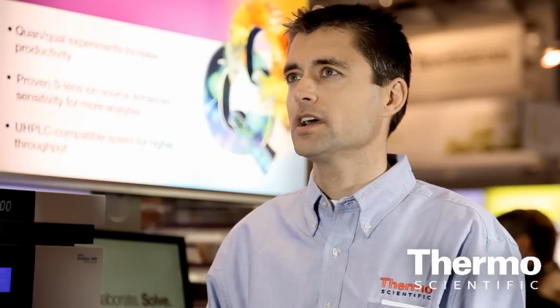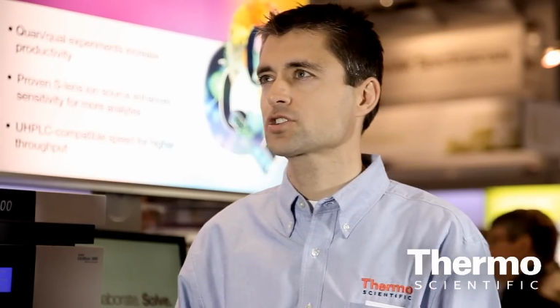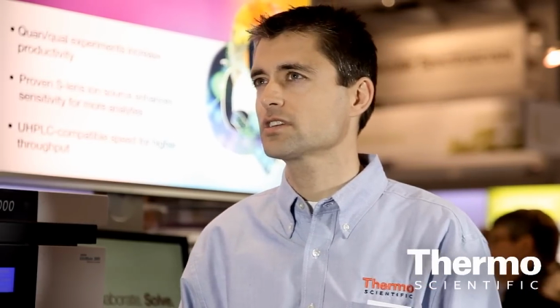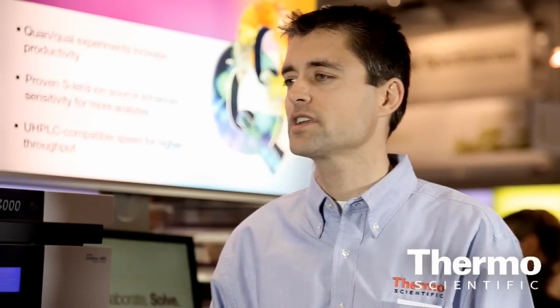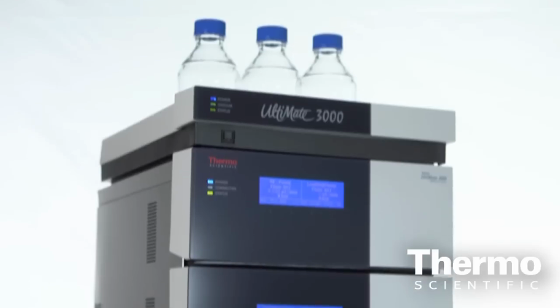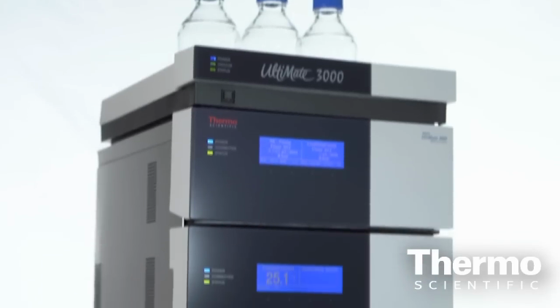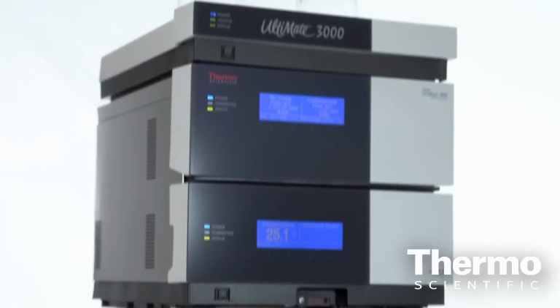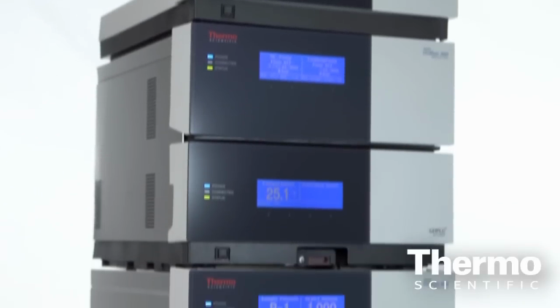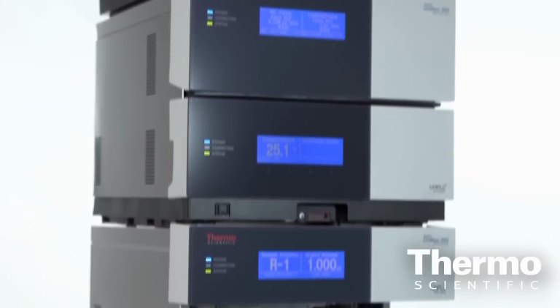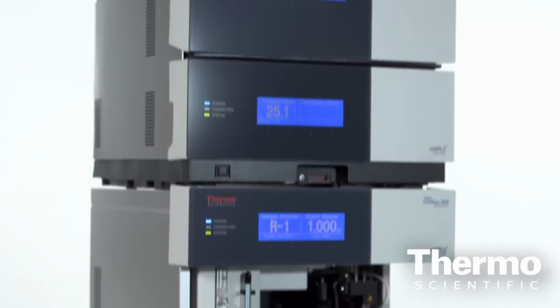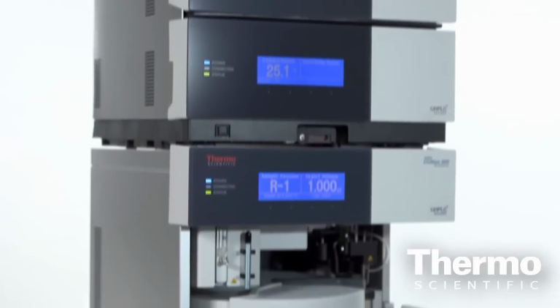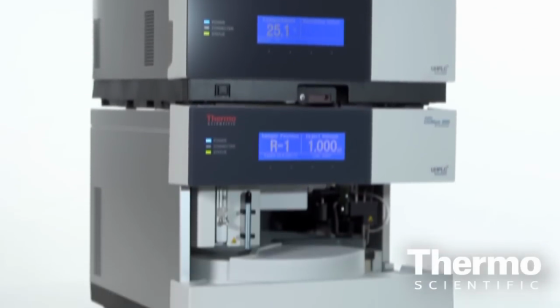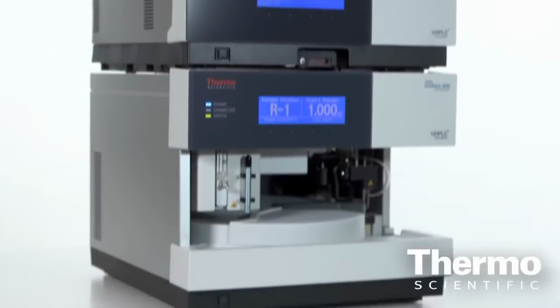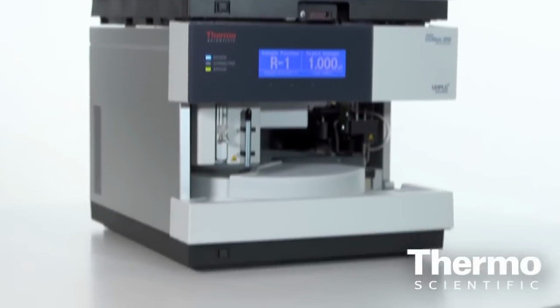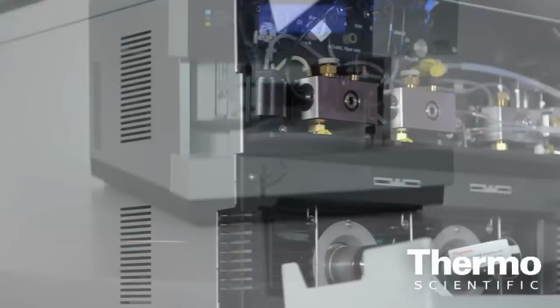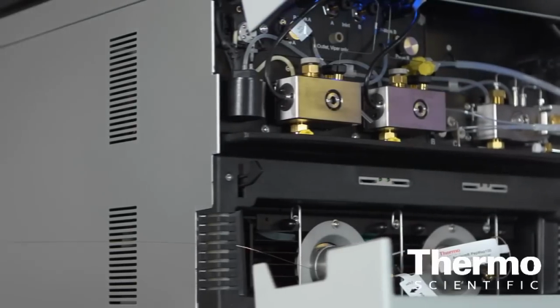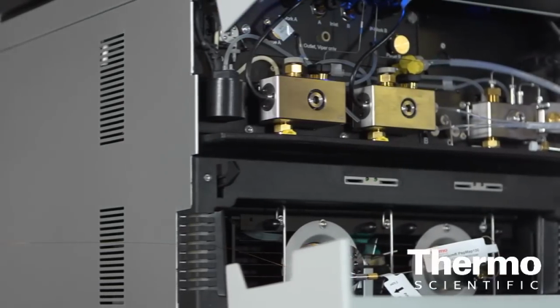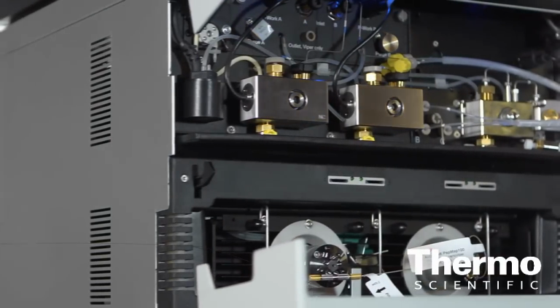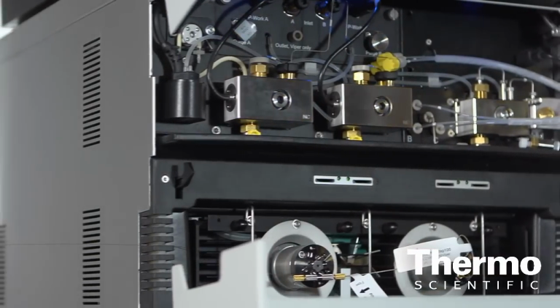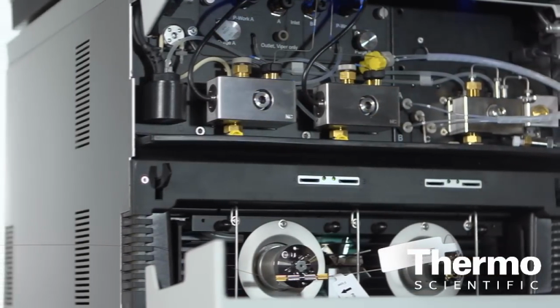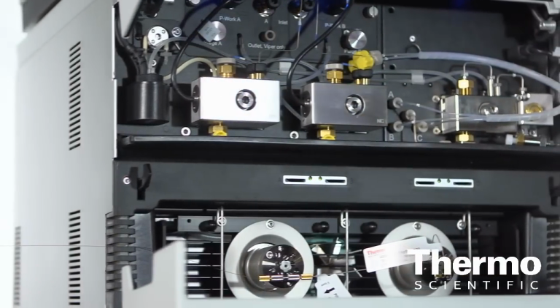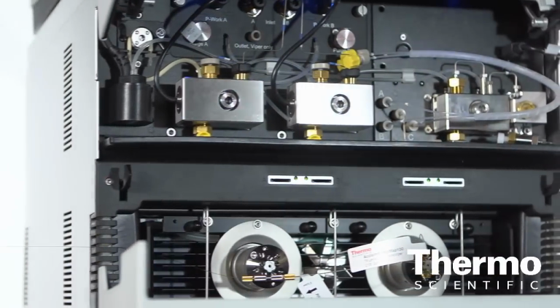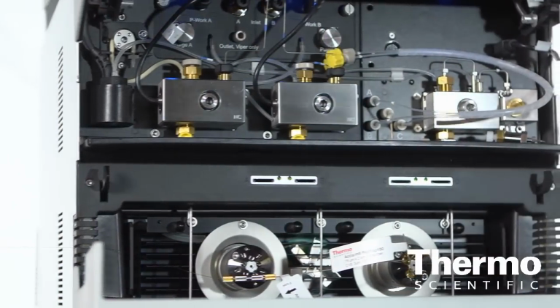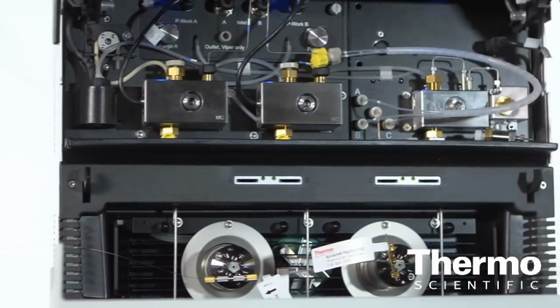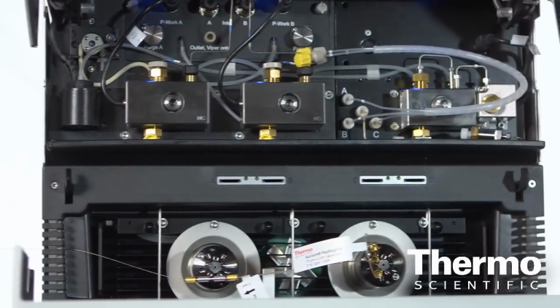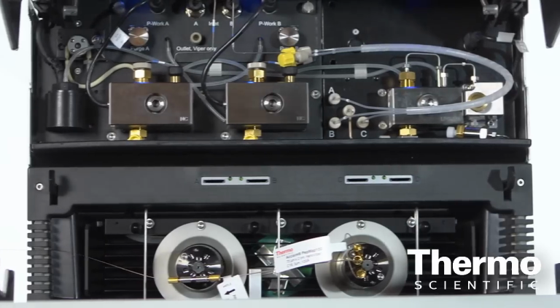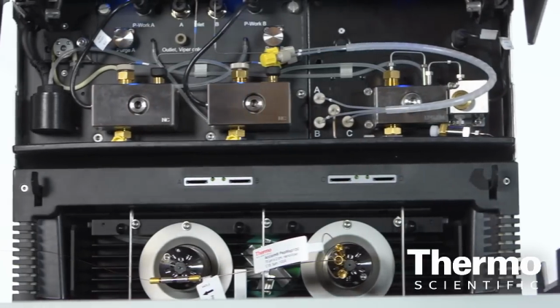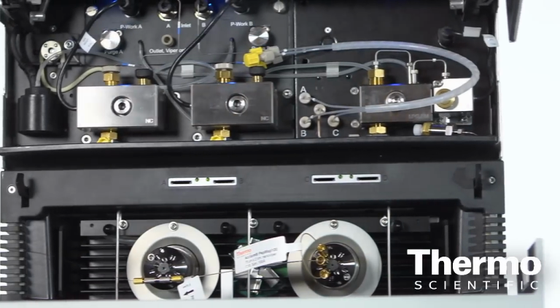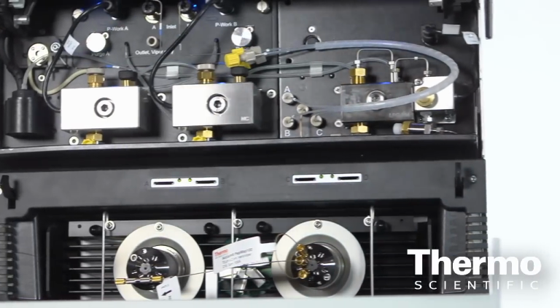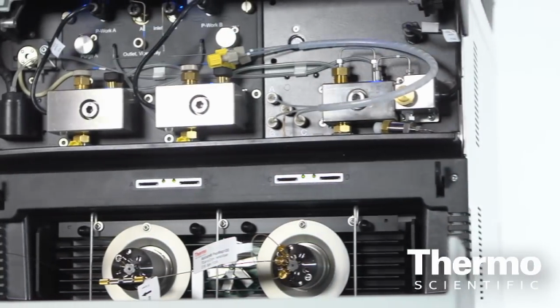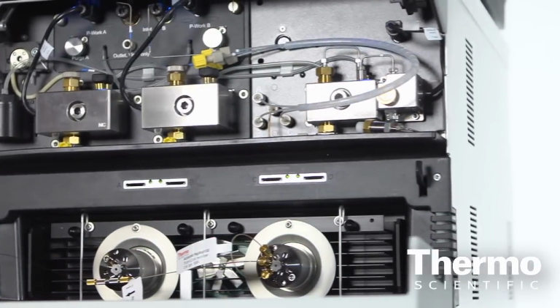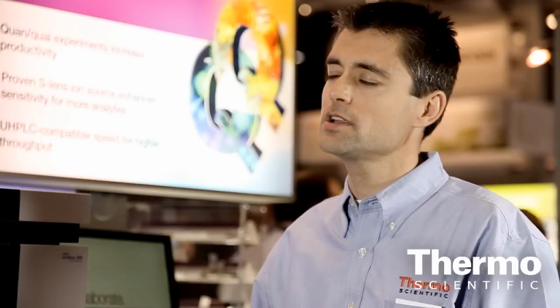Size exclusion gives you, for instance, the state of aggregation of the analyte, and ion exchange gives you the variant analysis of the molecules, which are extremely important to develop these antibodies as a potential drug for healthcare.